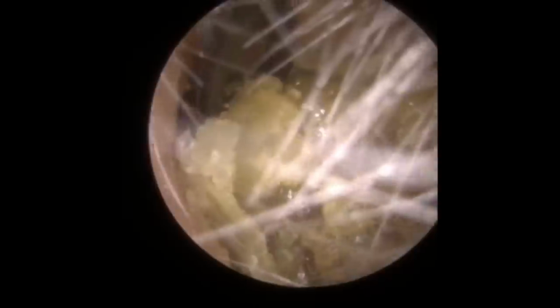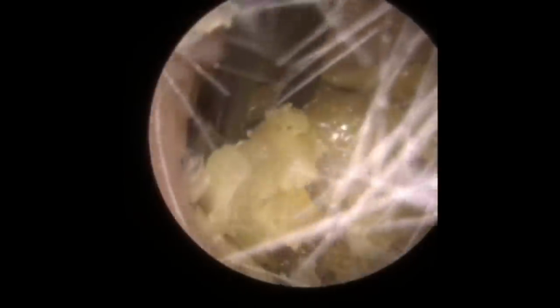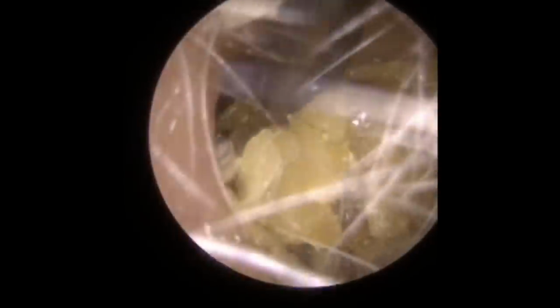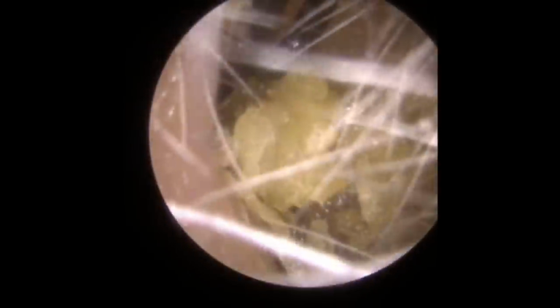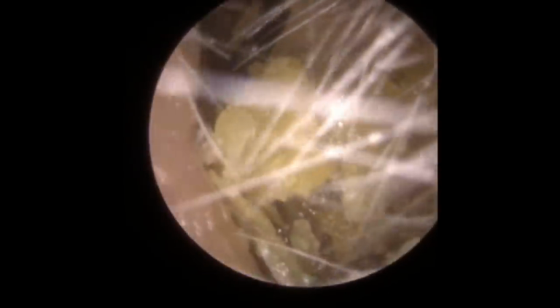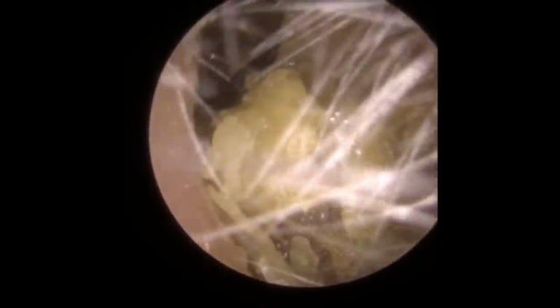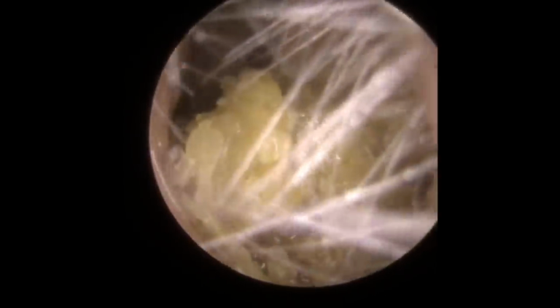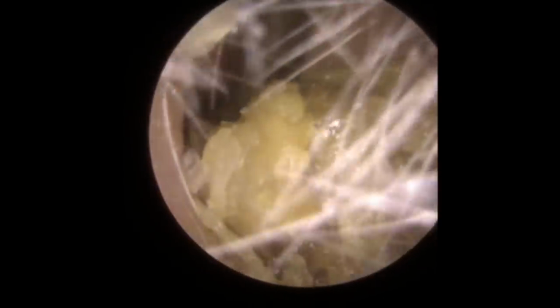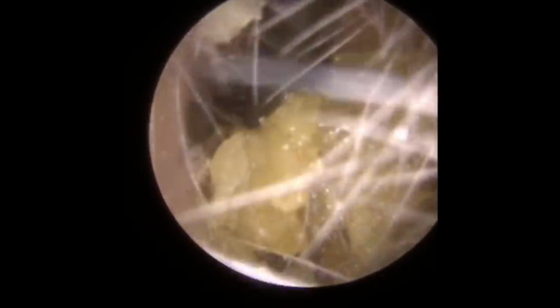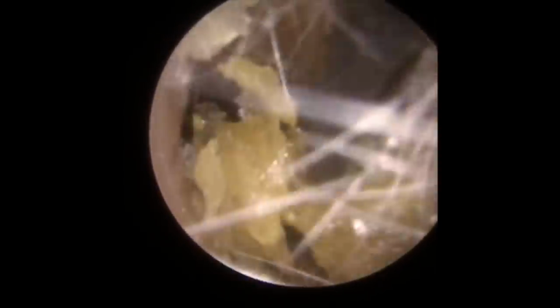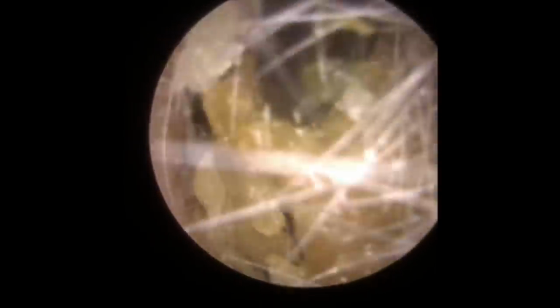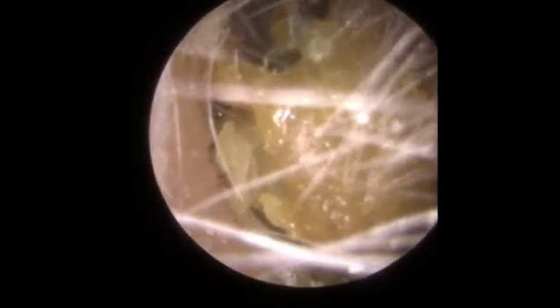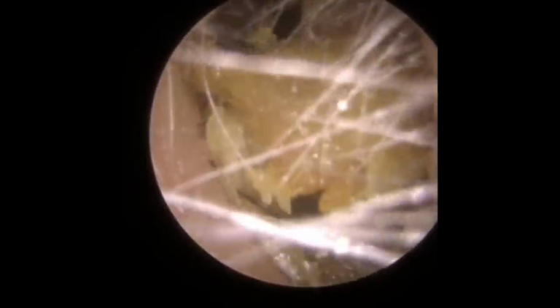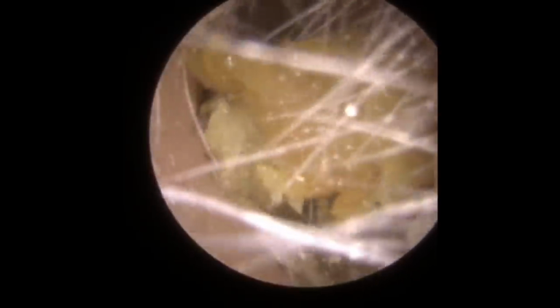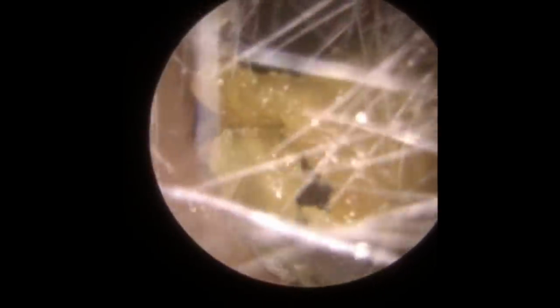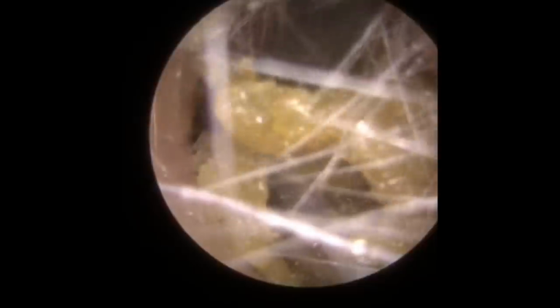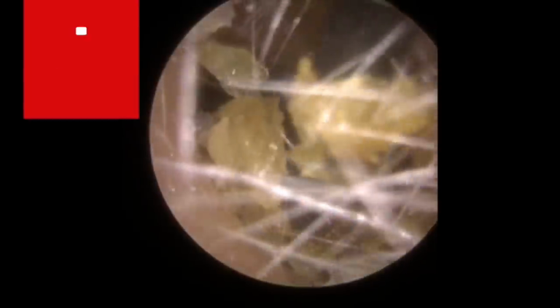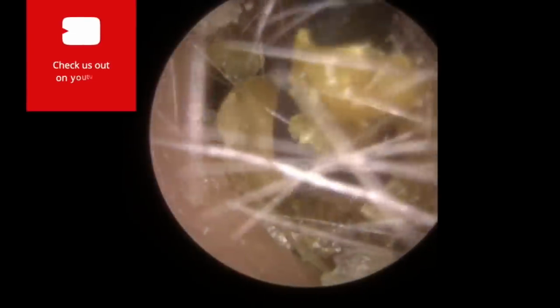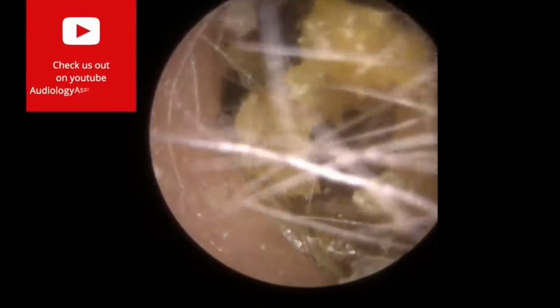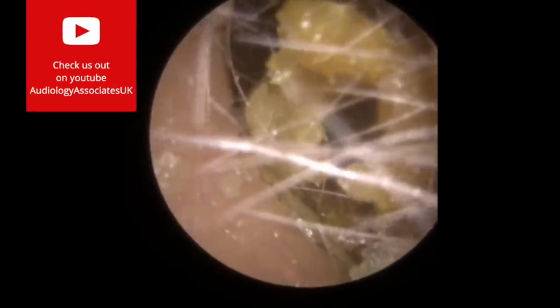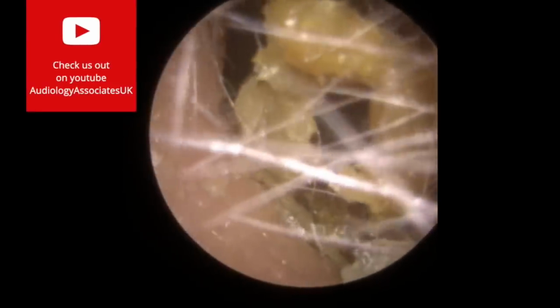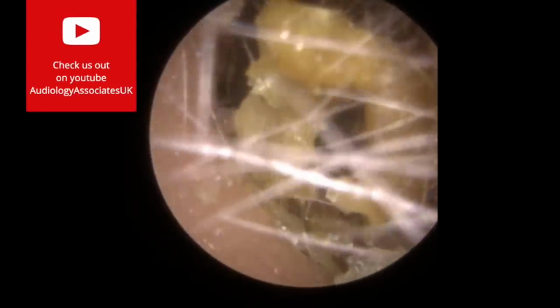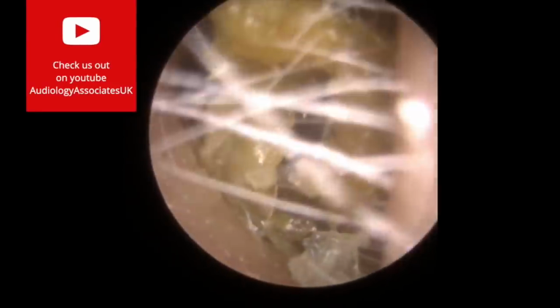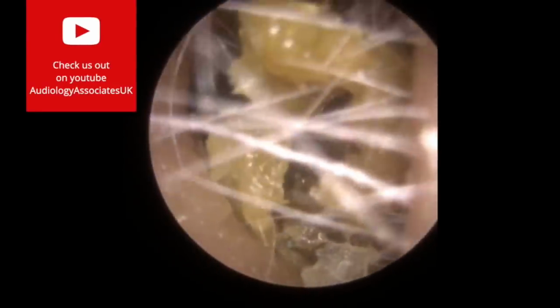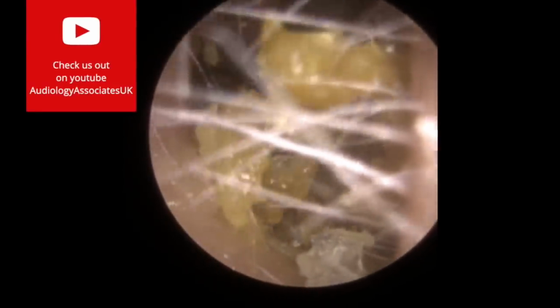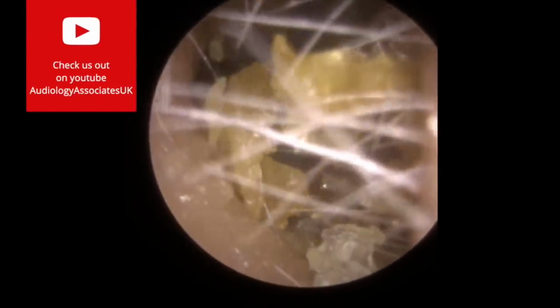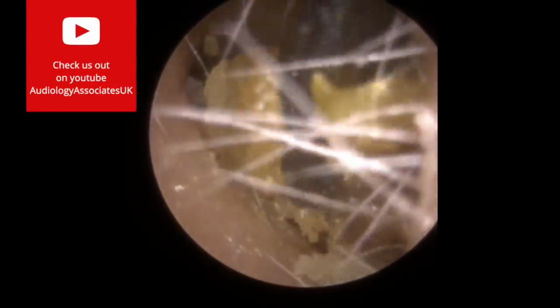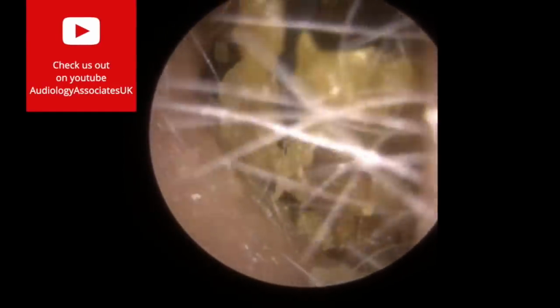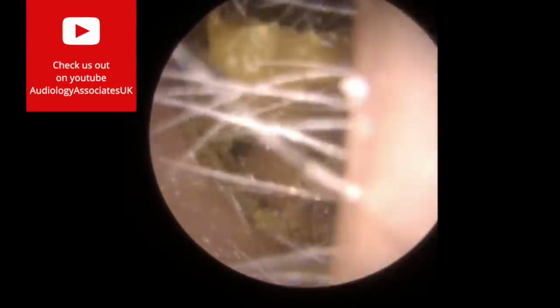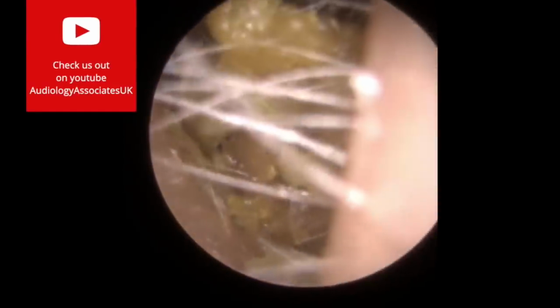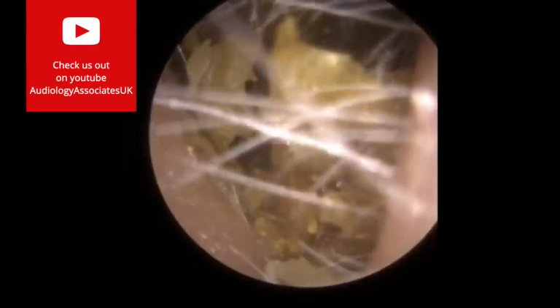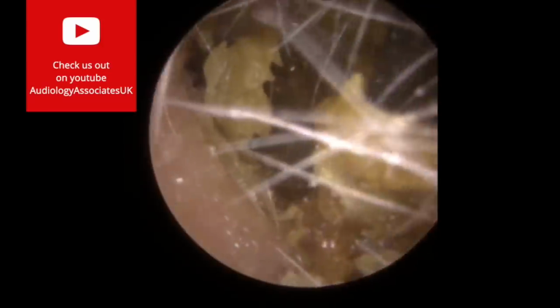So we are using the Jobson horn now, just going over the top of the wax, and you can see these pieces breaking away here. Just breaking some of those pieces away and taking them away.